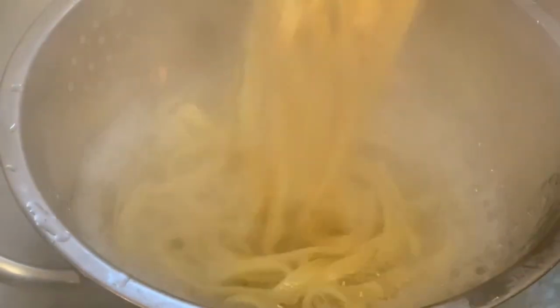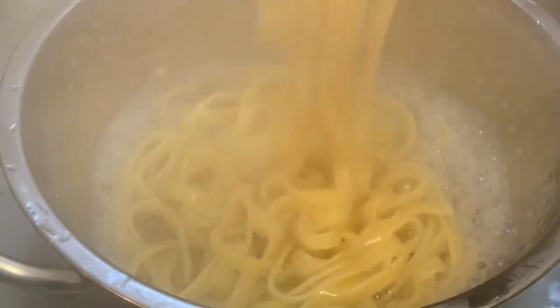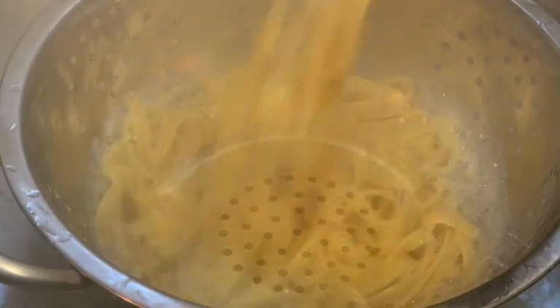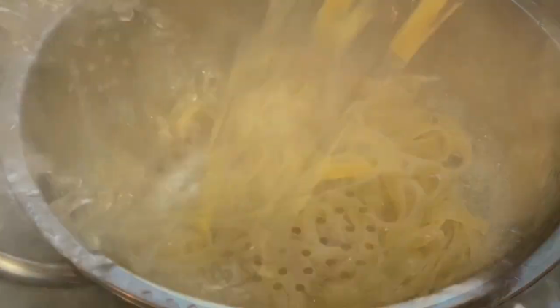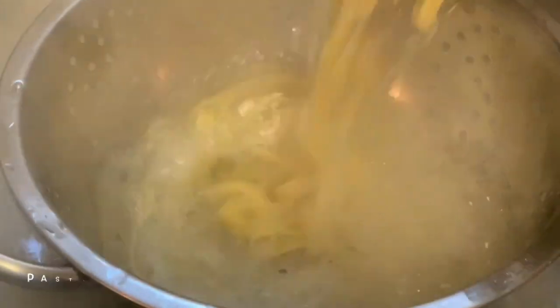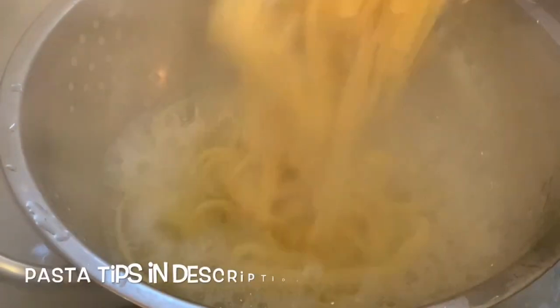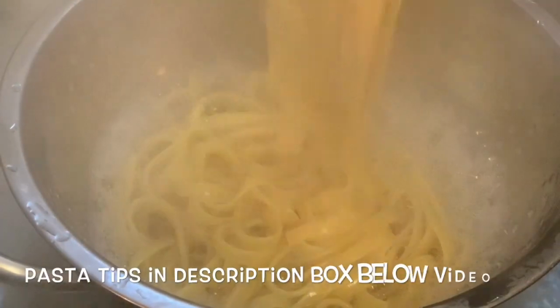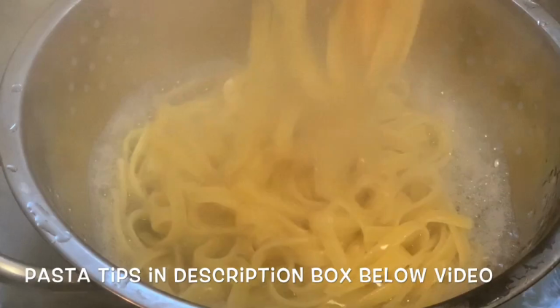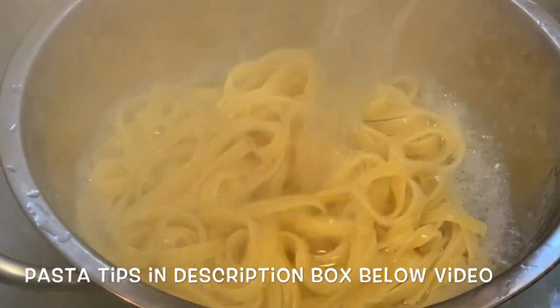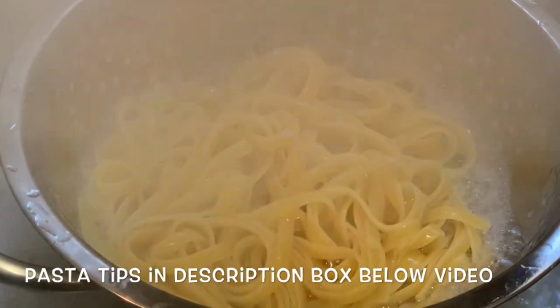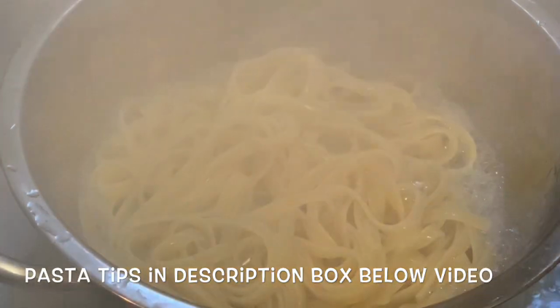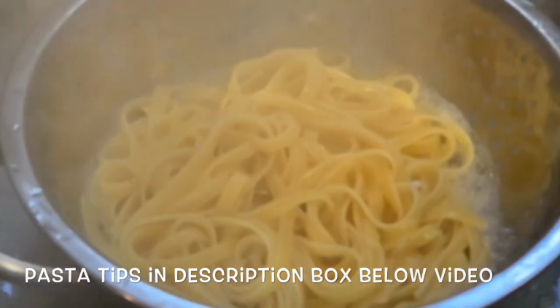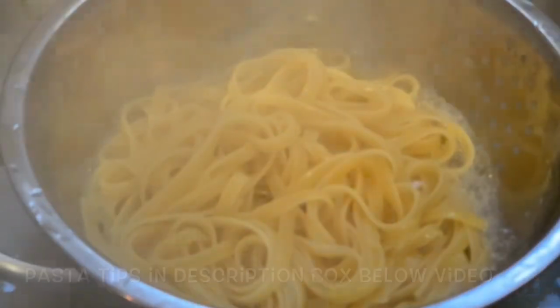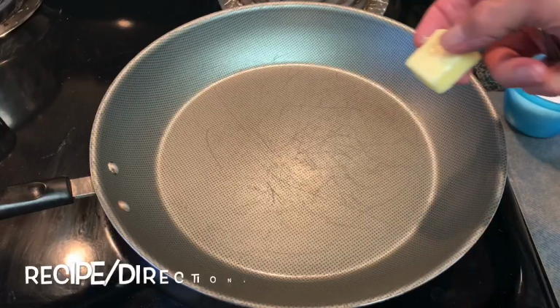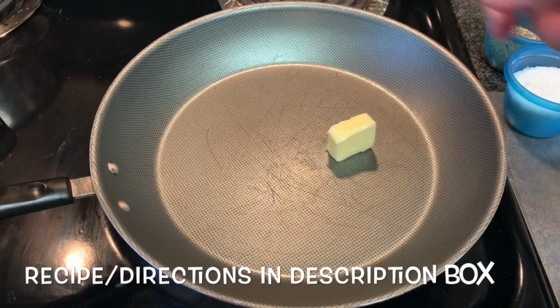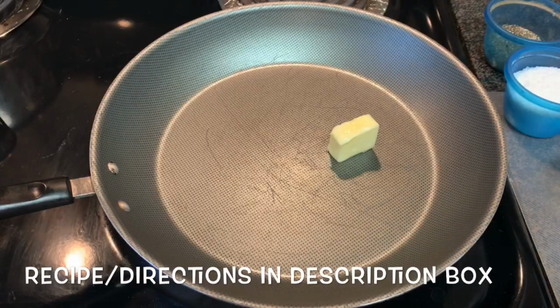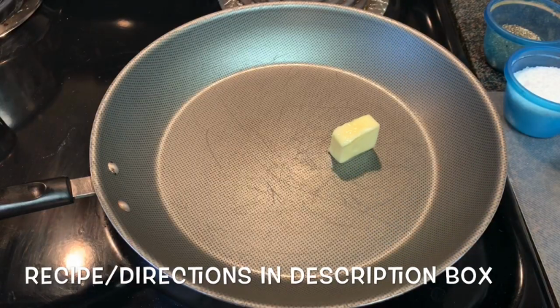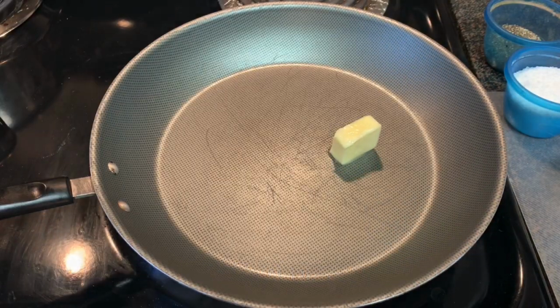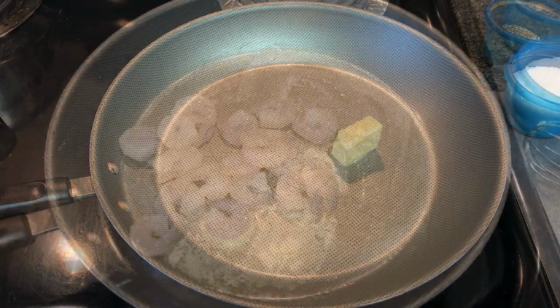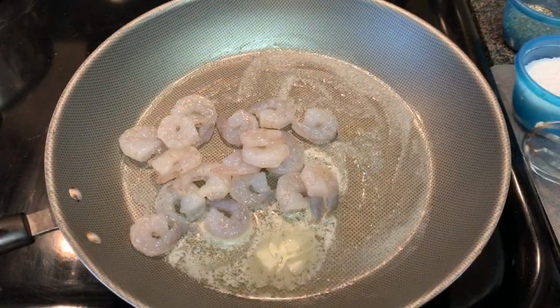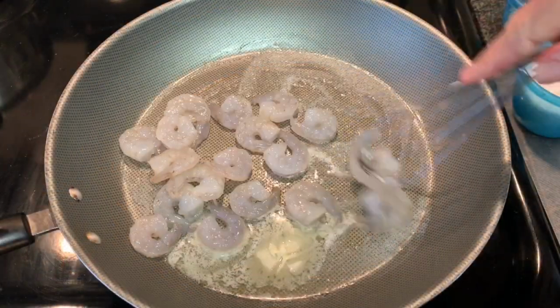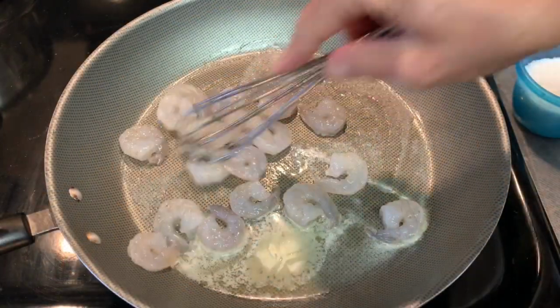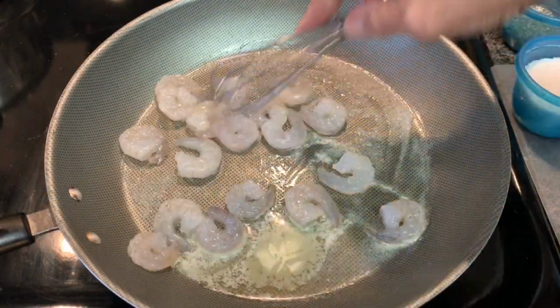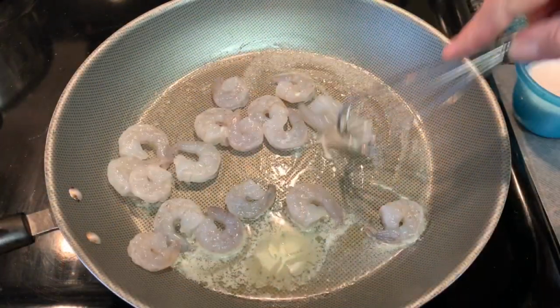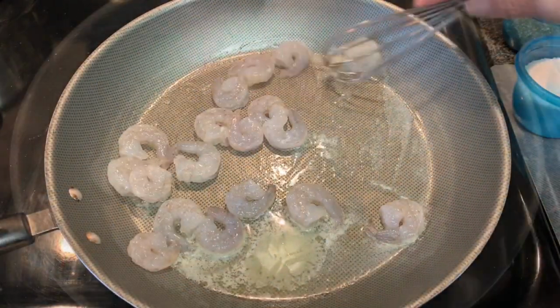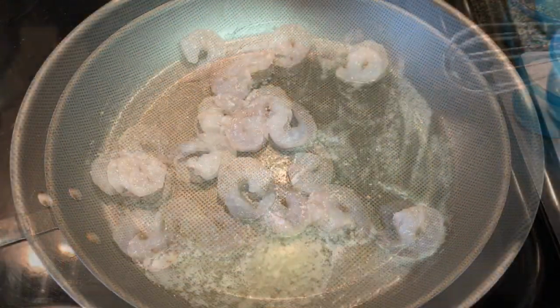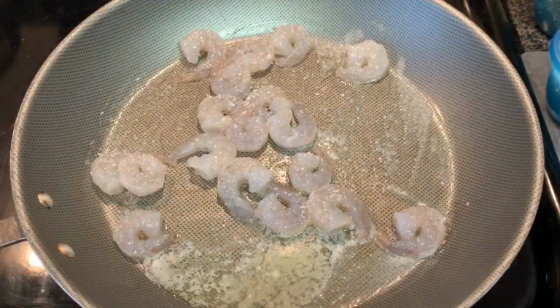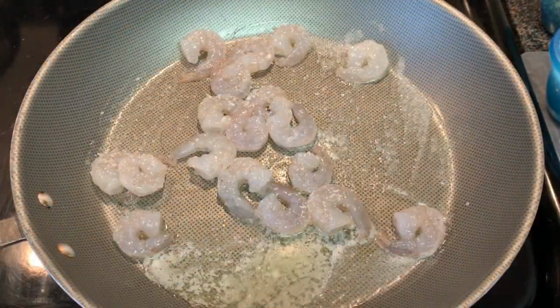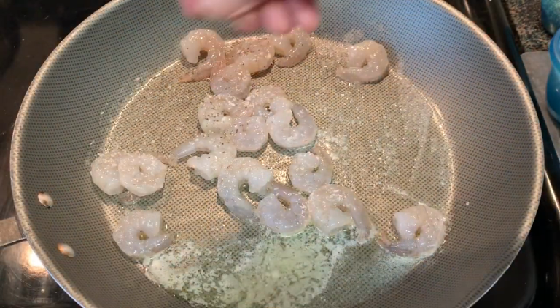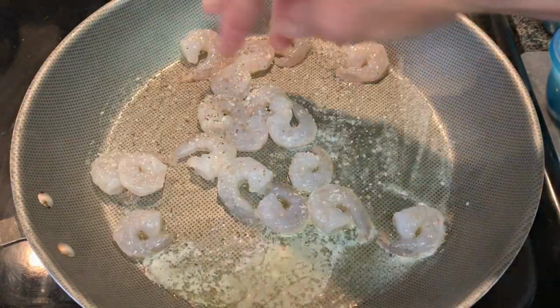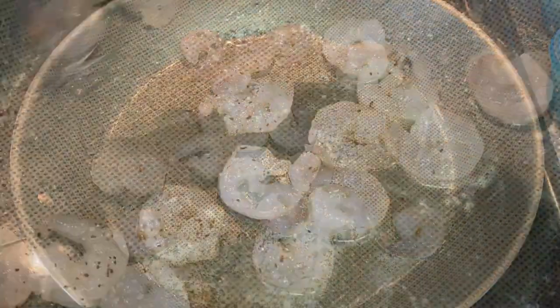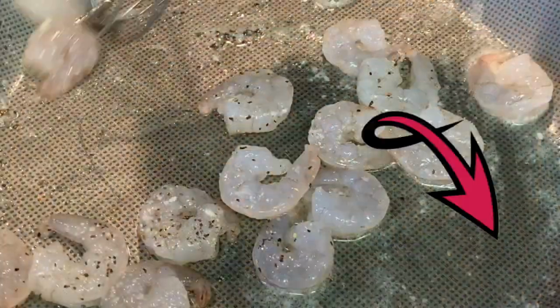Begin by cooking and draining your pasta. Be sure to check out the description box below the video for tips on seasoning and cooking pasta. After it's drained, set it aside. In a skillet over medium heat, add butter and allow it to melt, then add your shrimp. Season the shrimp with salt and pepper.